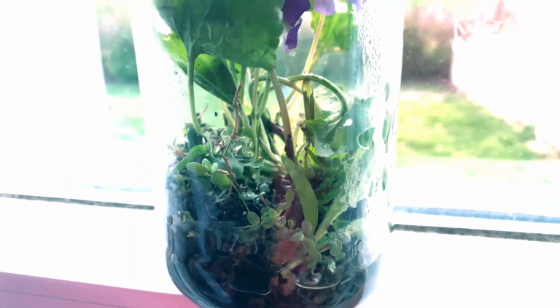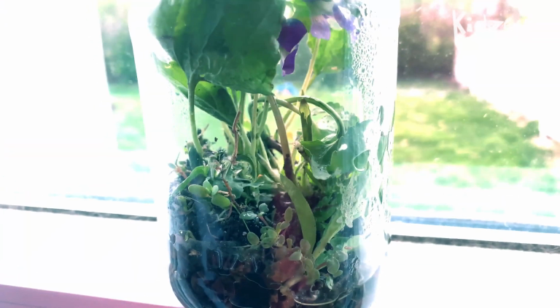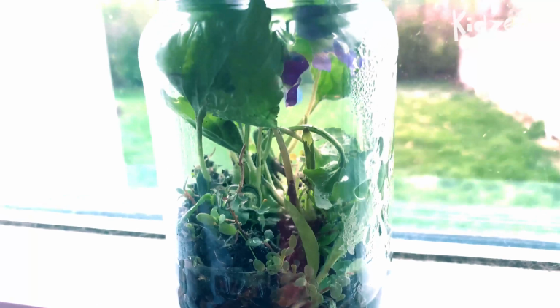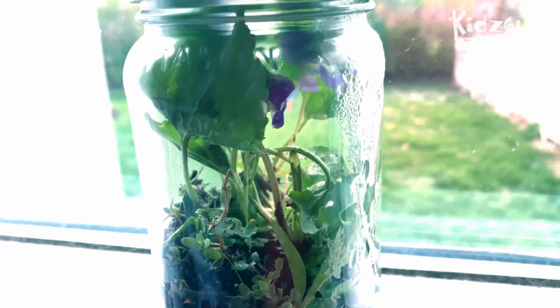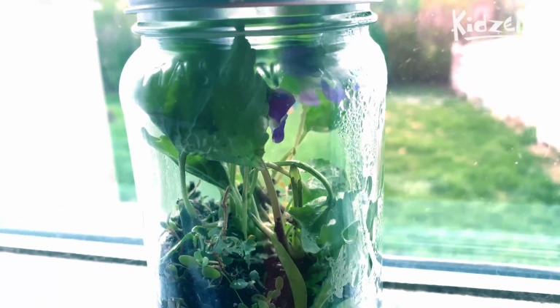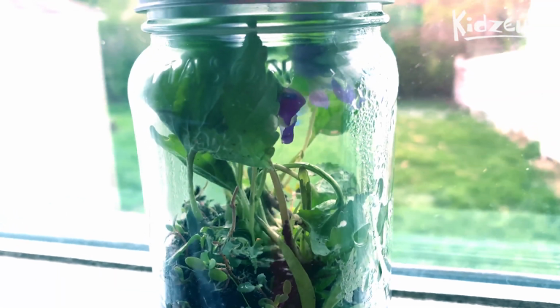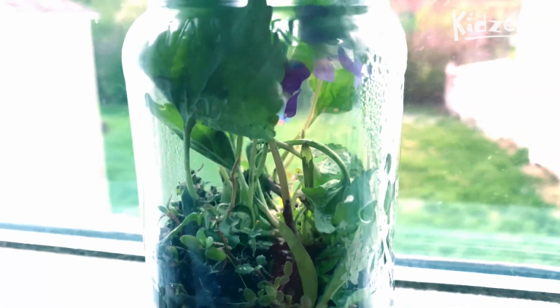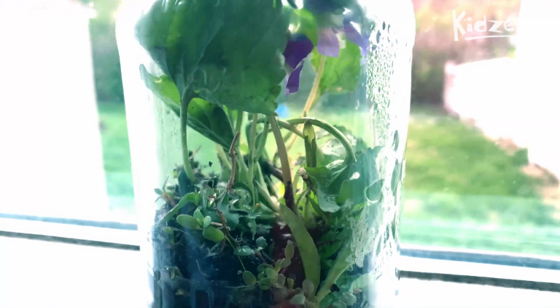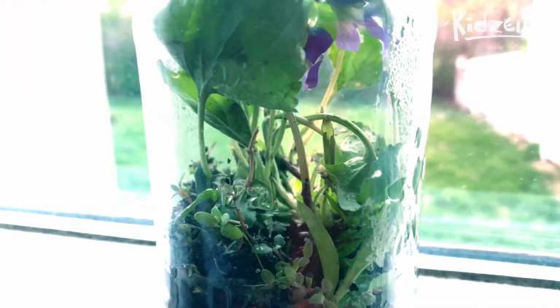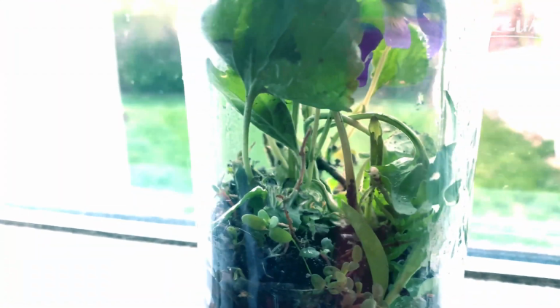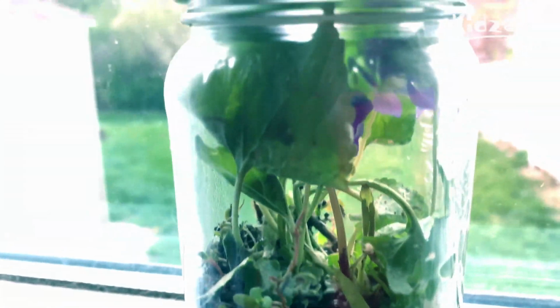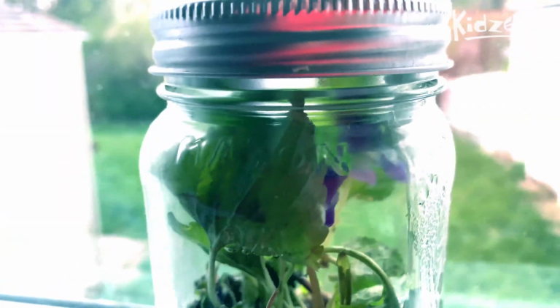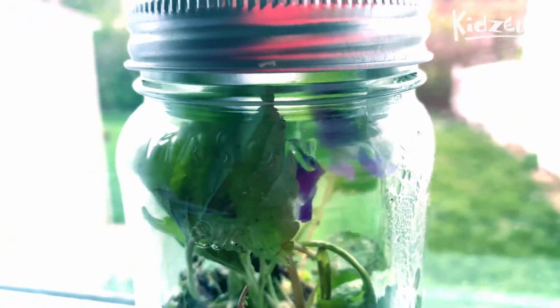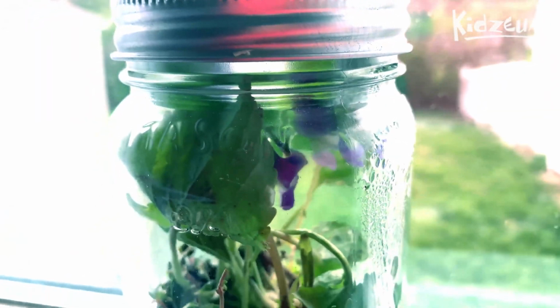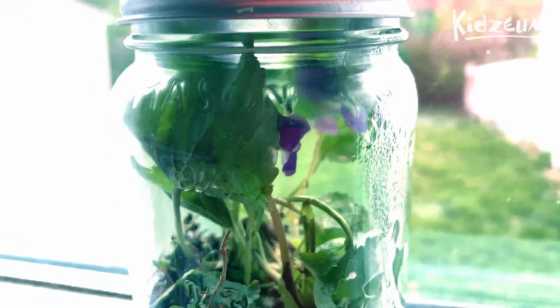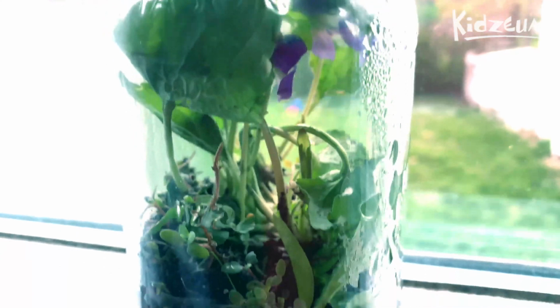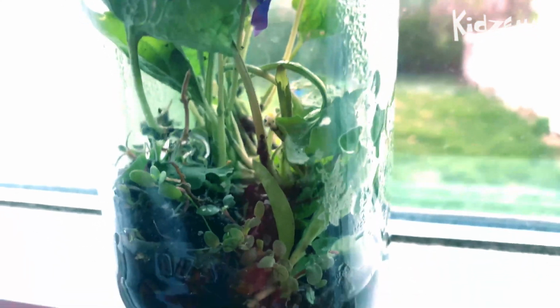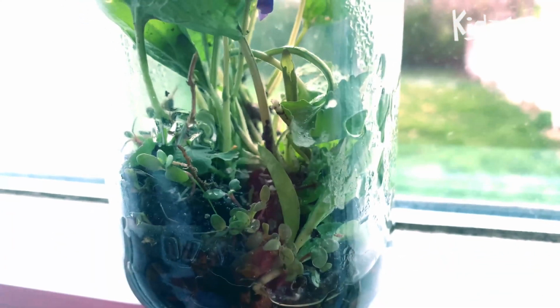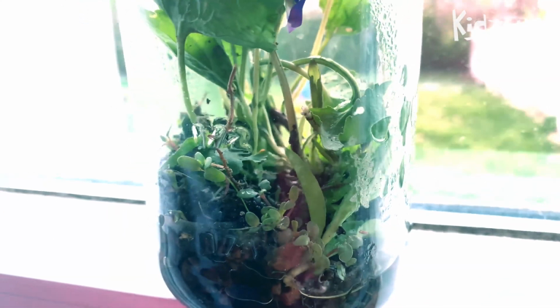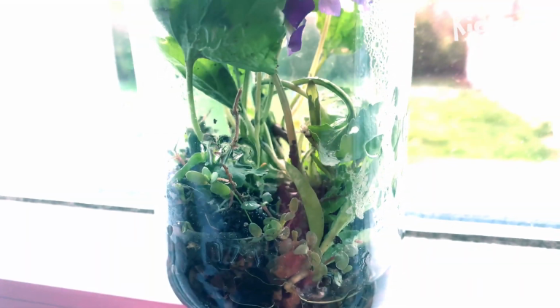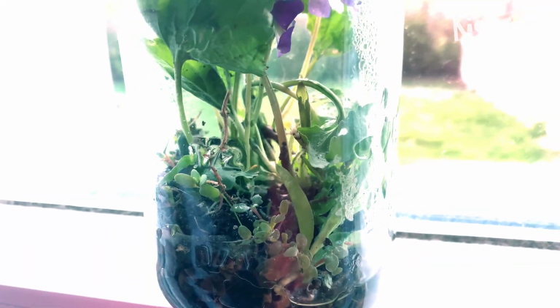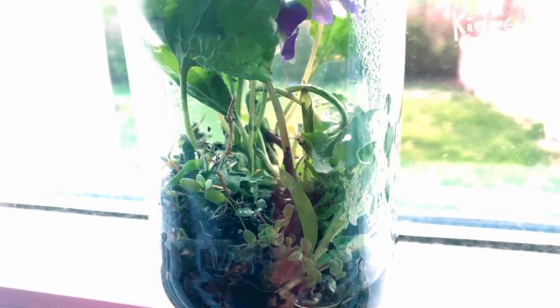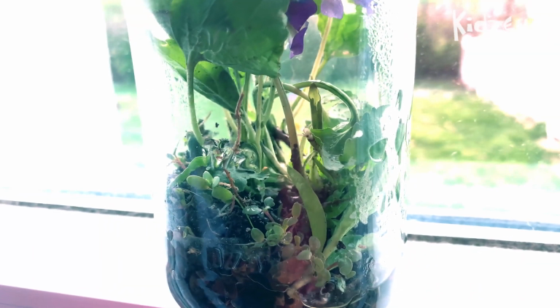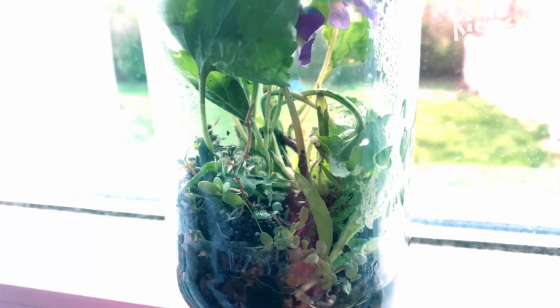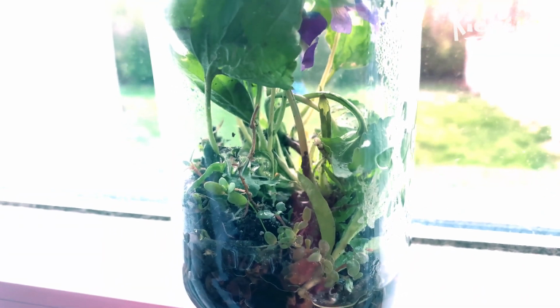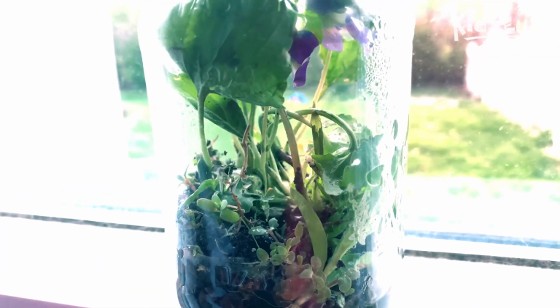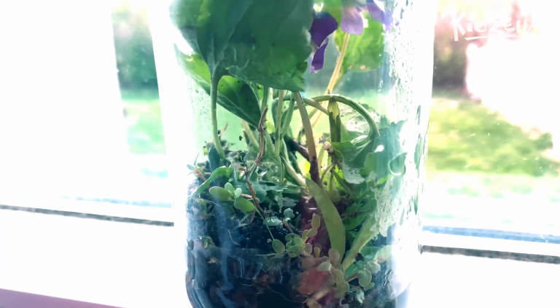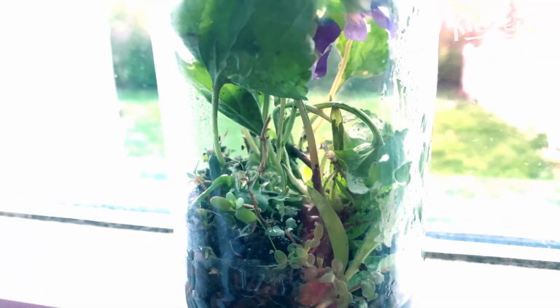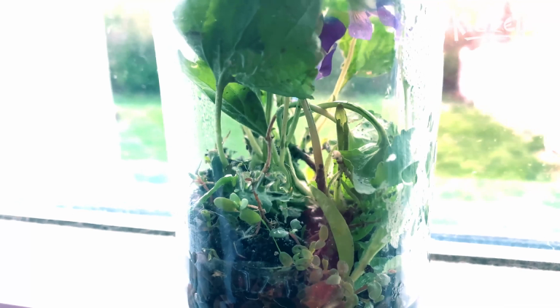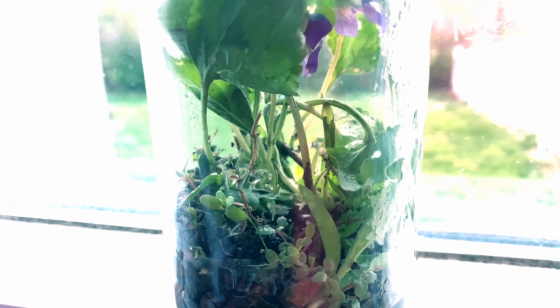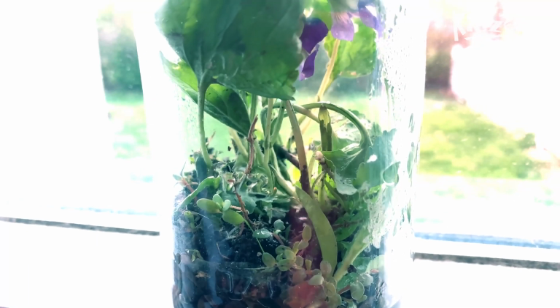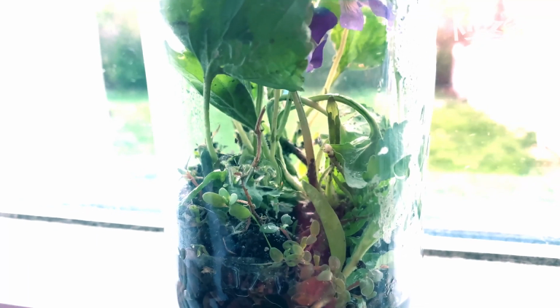If it's inside of a warm house and in the sunlight, there will be lots and lots of activity after about a week or so. If you have any other questions, just try to experiment or let us know. Take care.